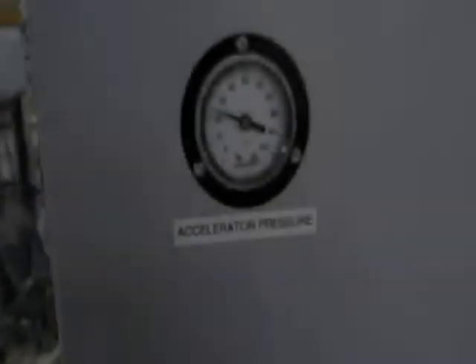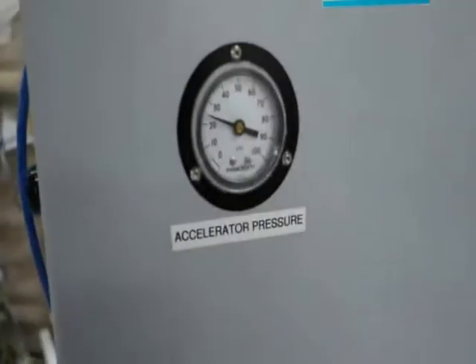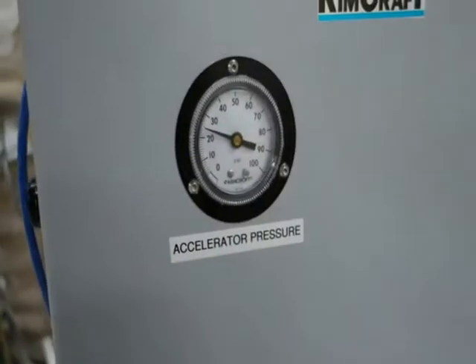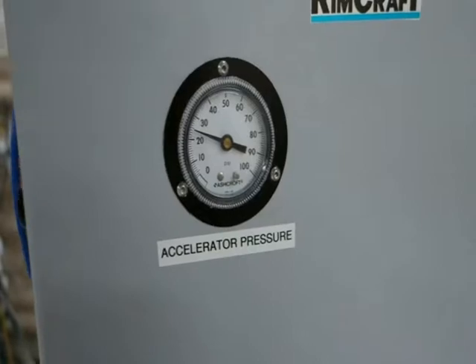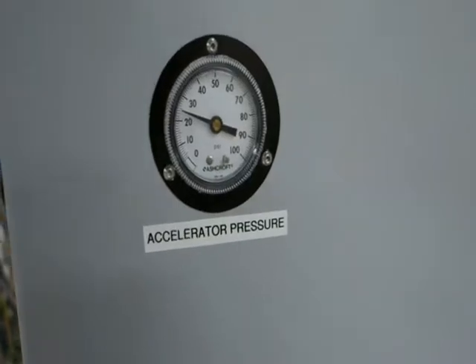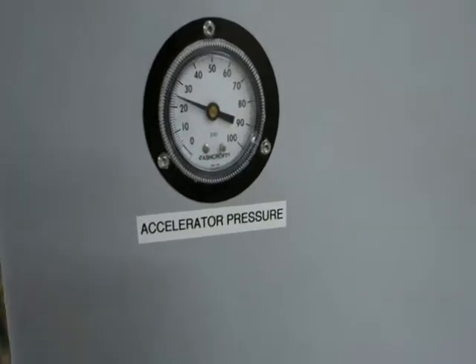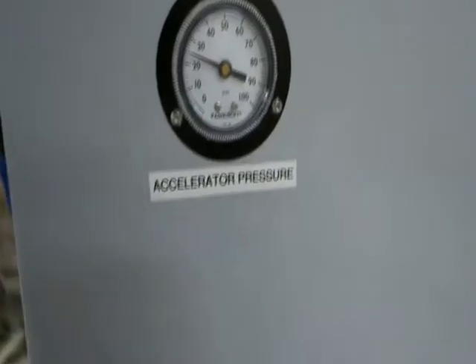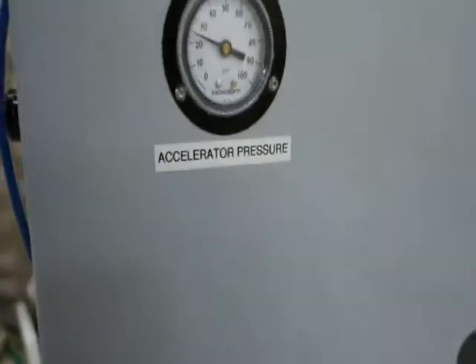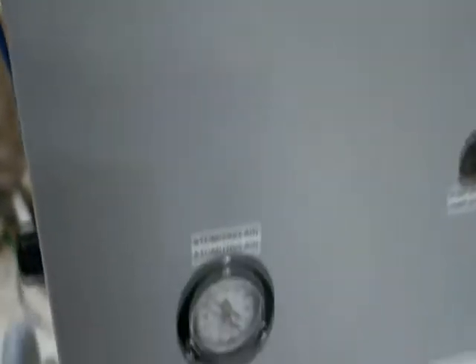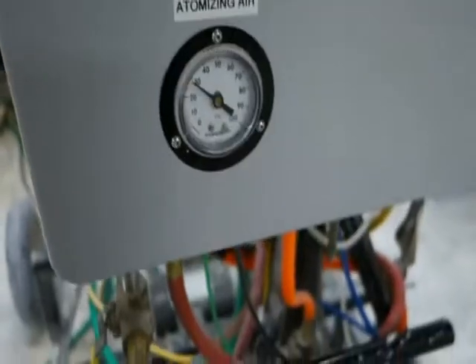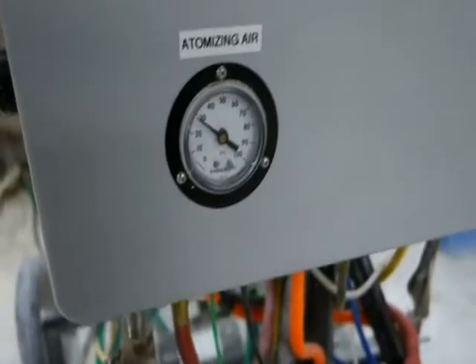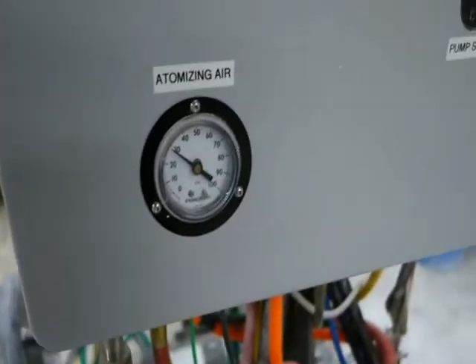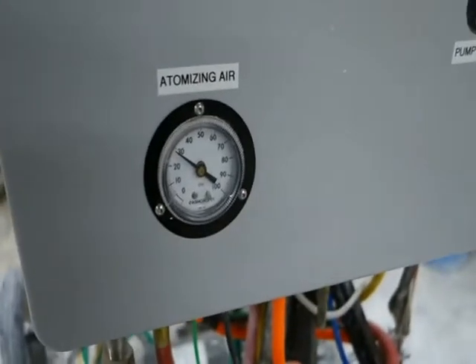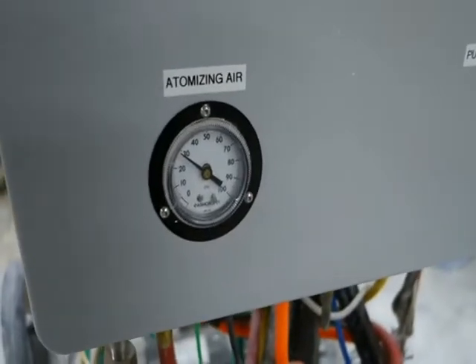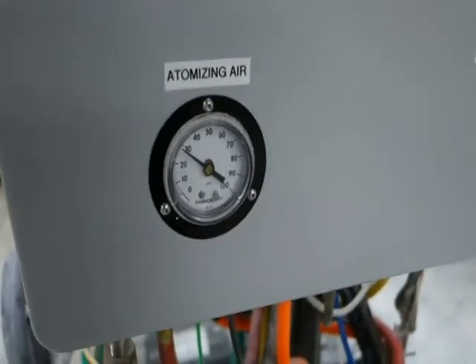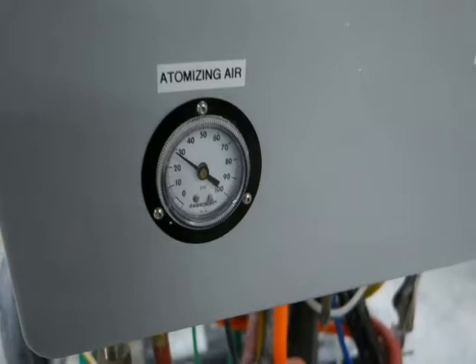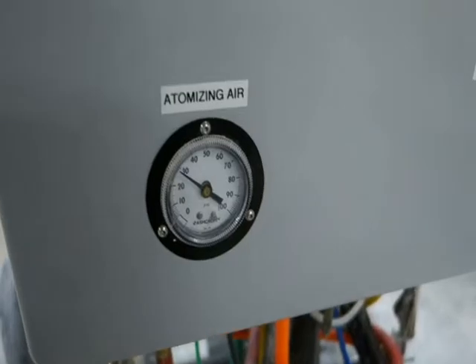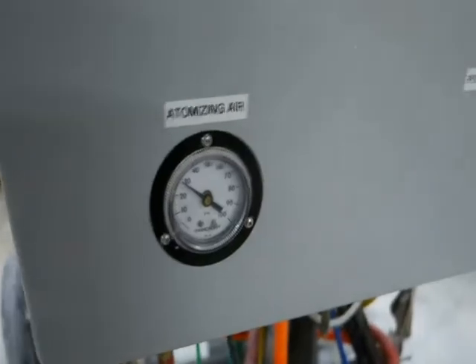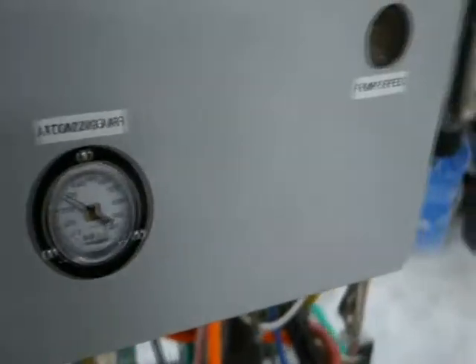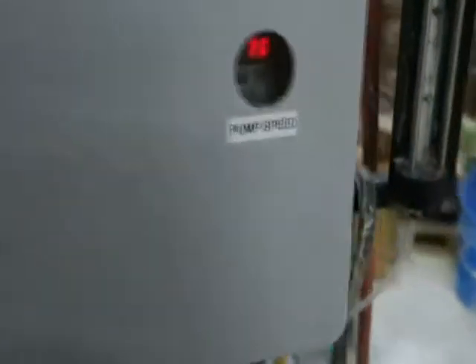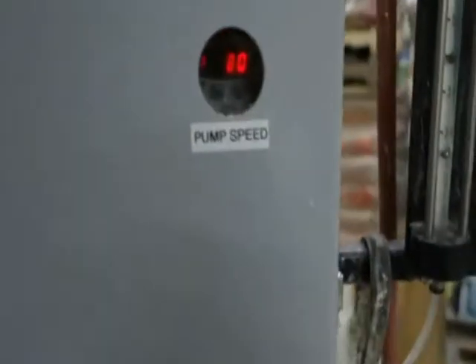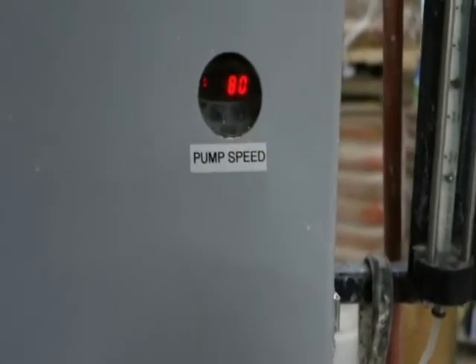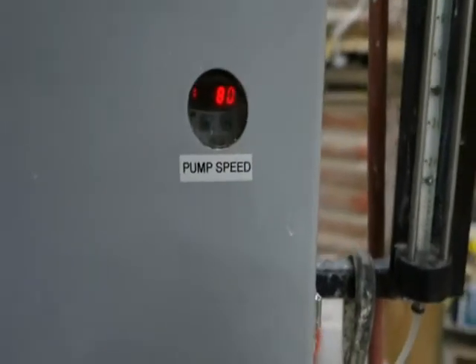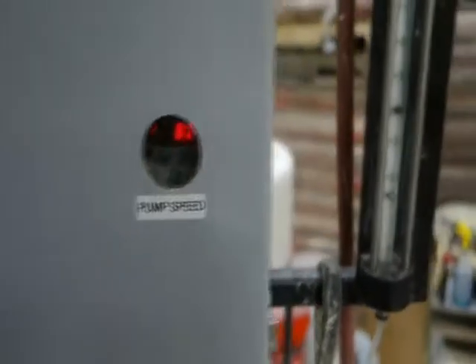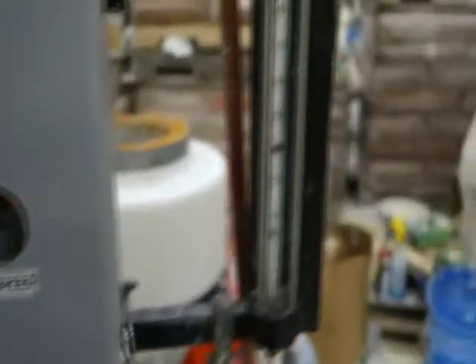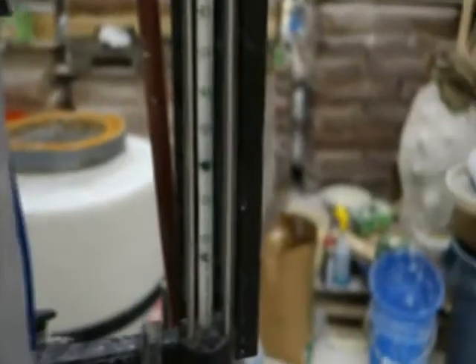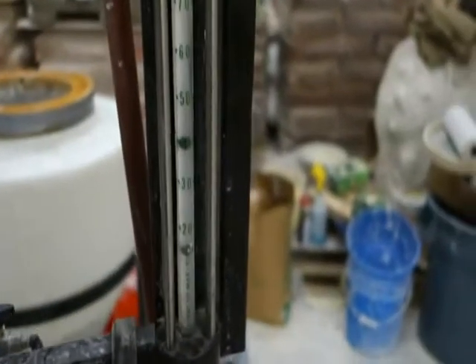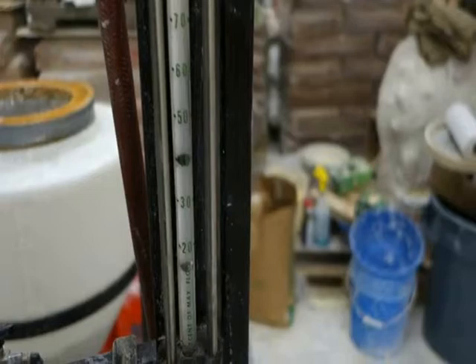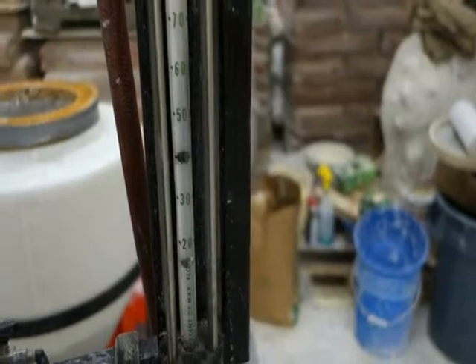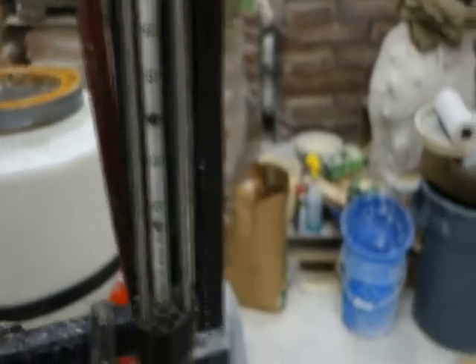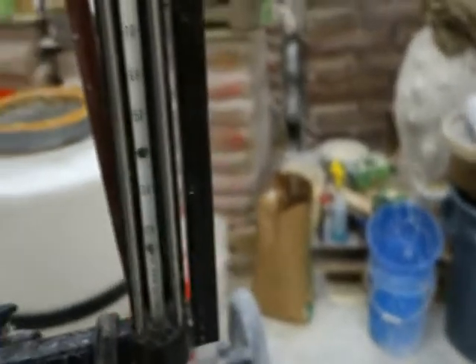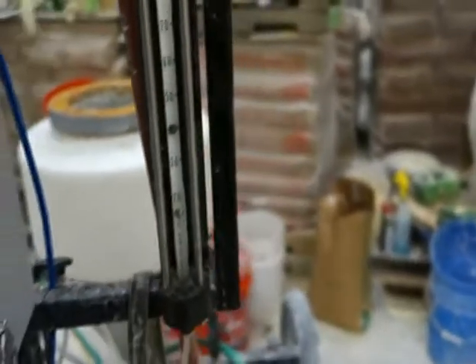We have accelerator pressure at around 25 psi, atomizing air at around 30 psi, the pump speed is at 80, and you want a flow of about 40 on the accelerator.